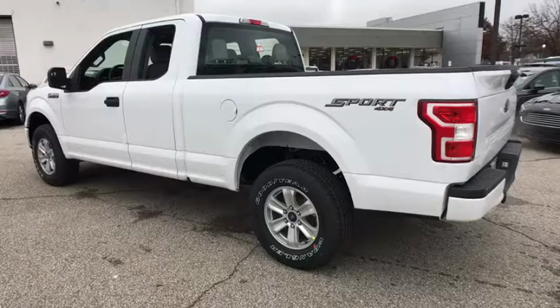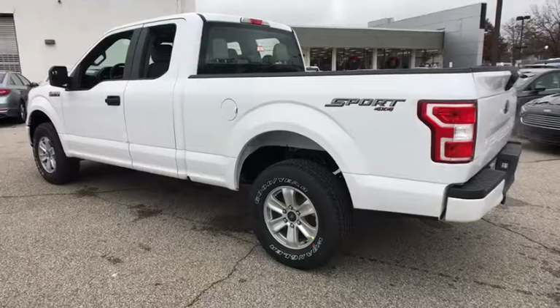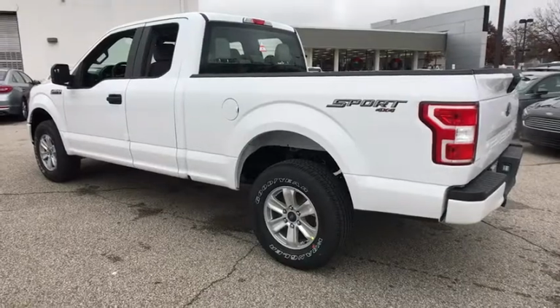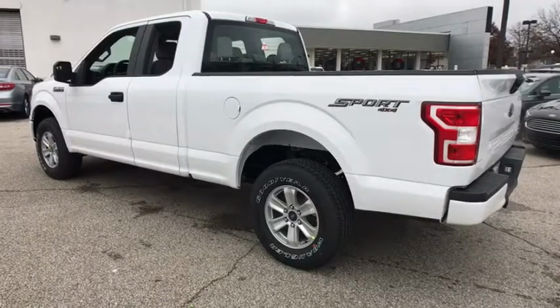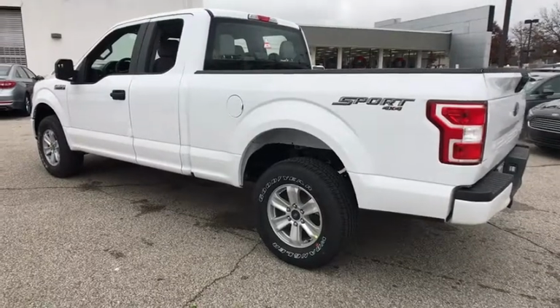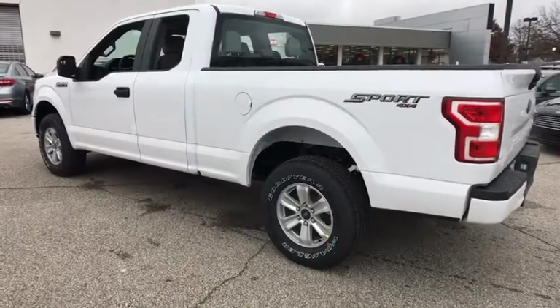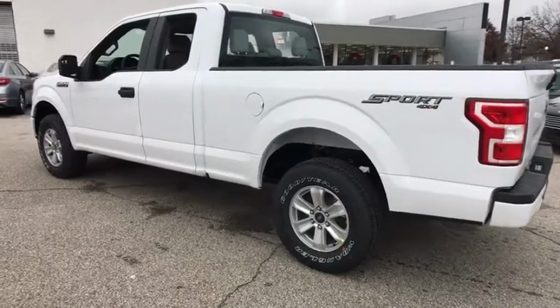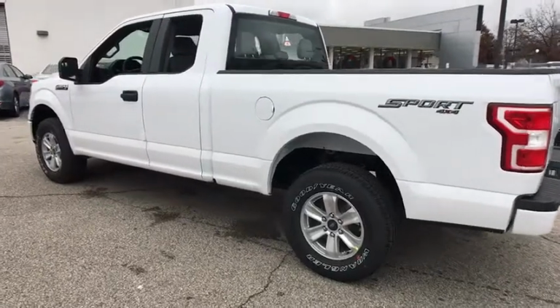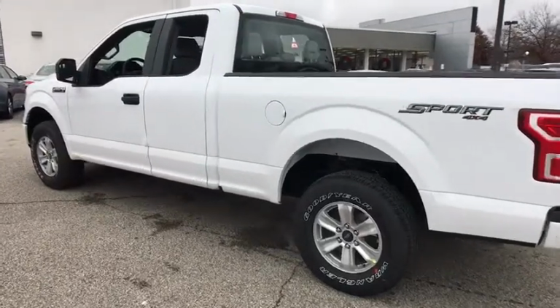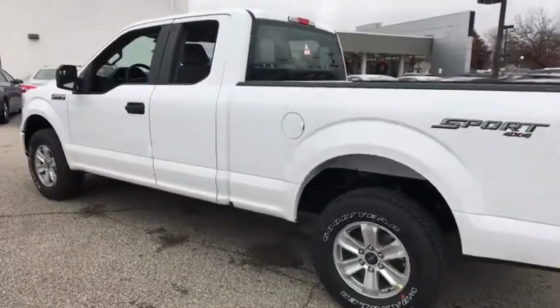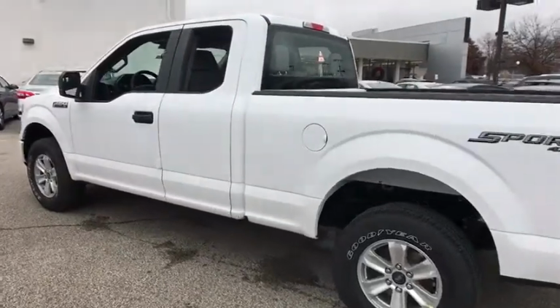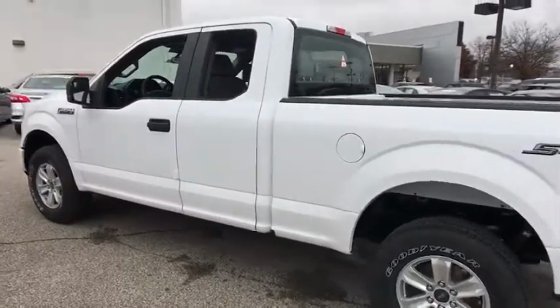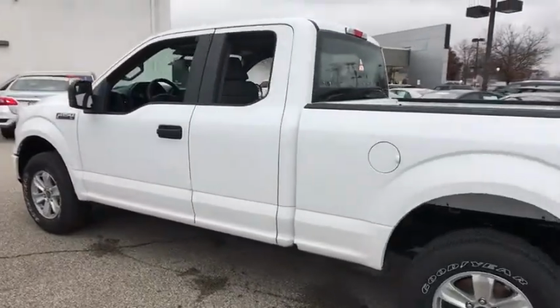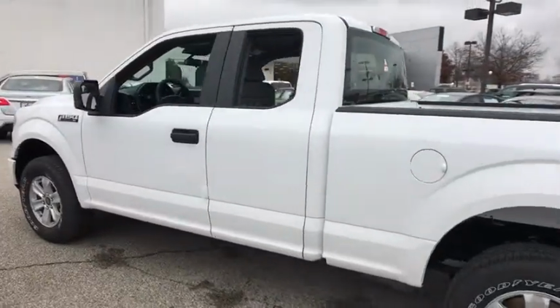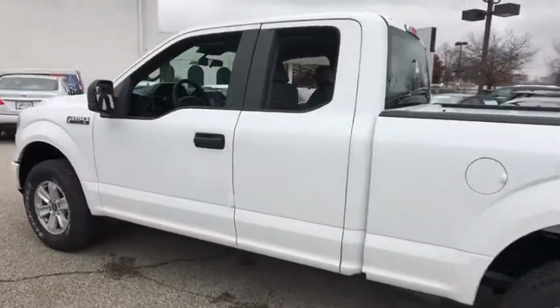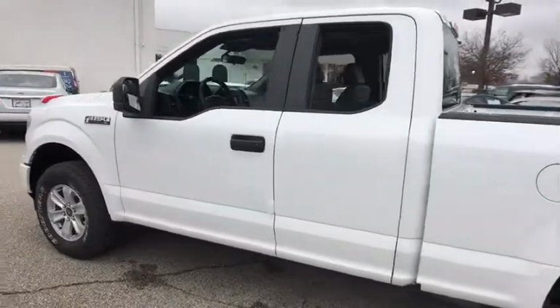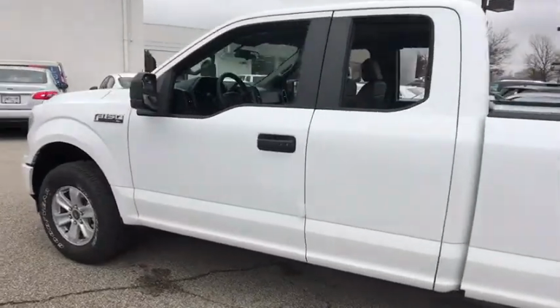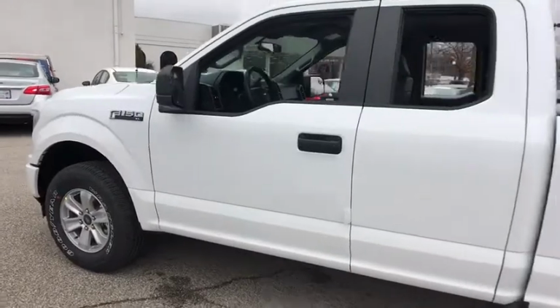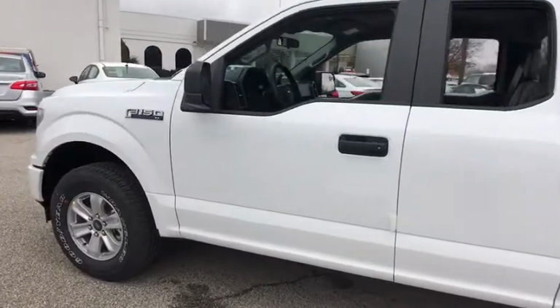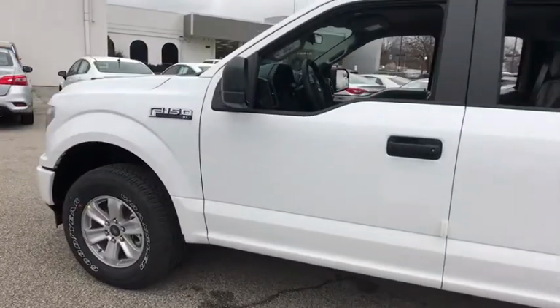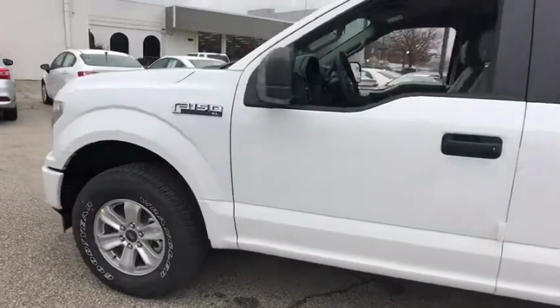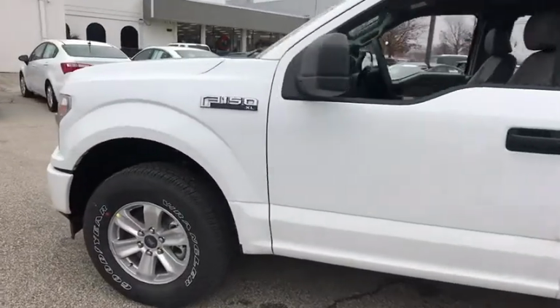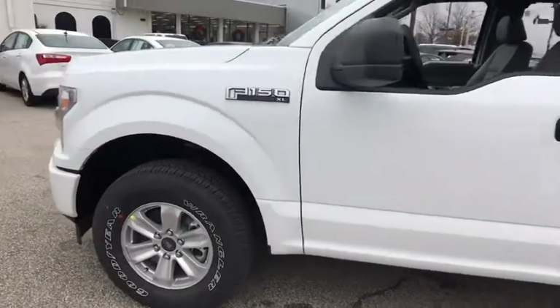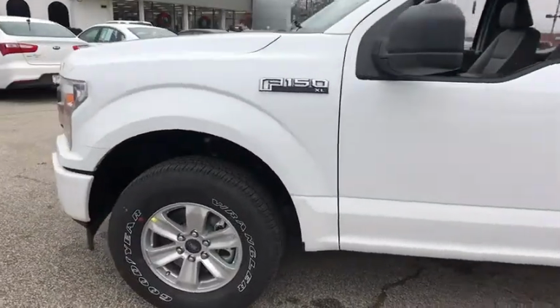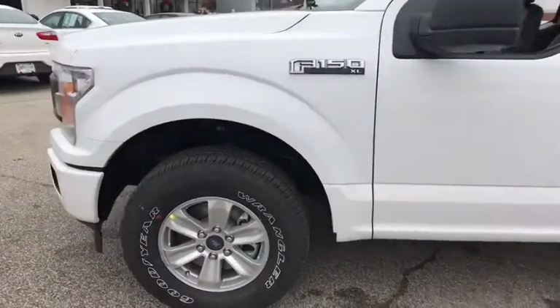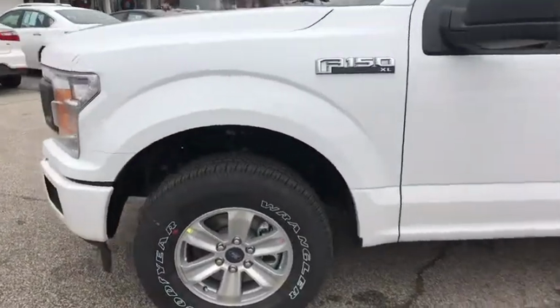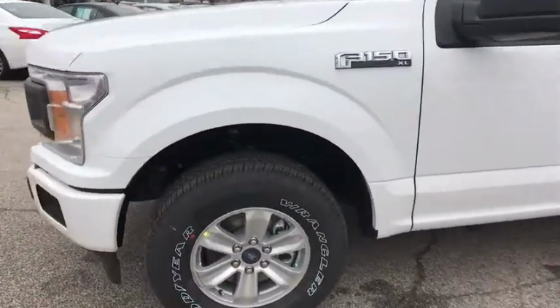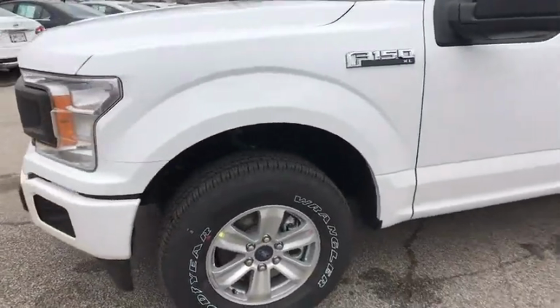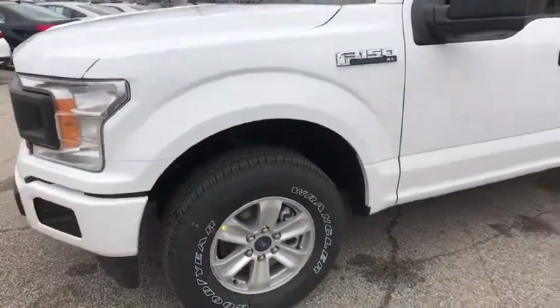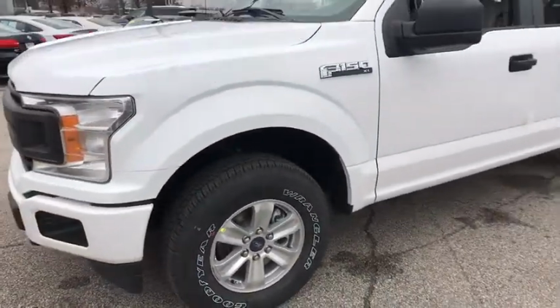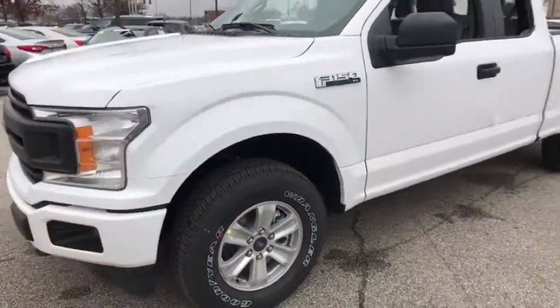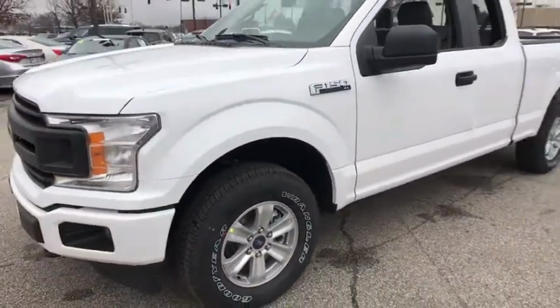2019 Ford F-150. A Ford F-150 knows how to handle any situation. It's built to follow orders. No whining.